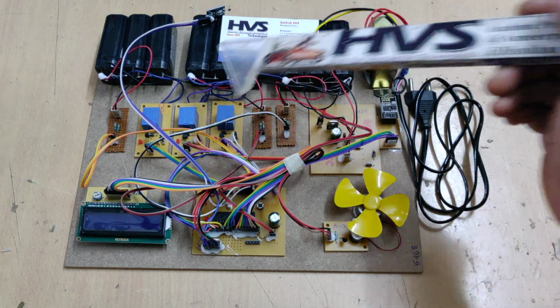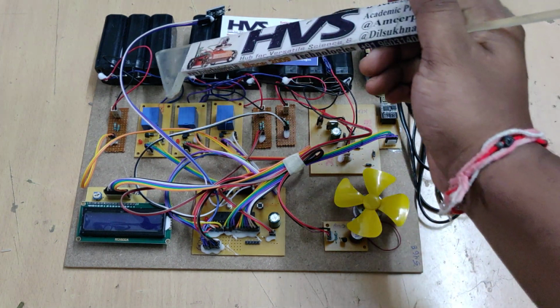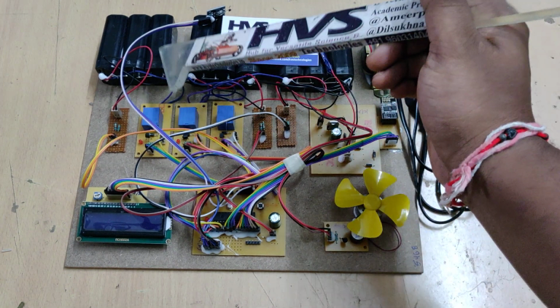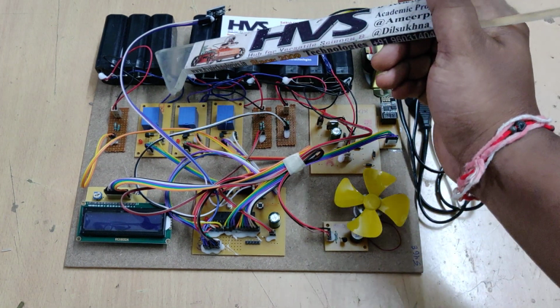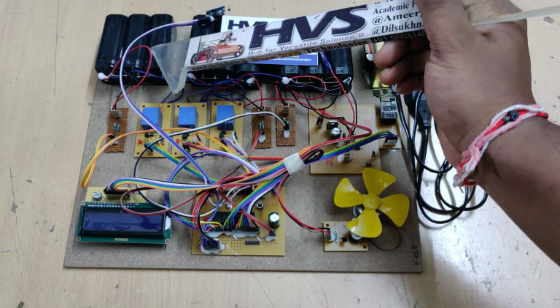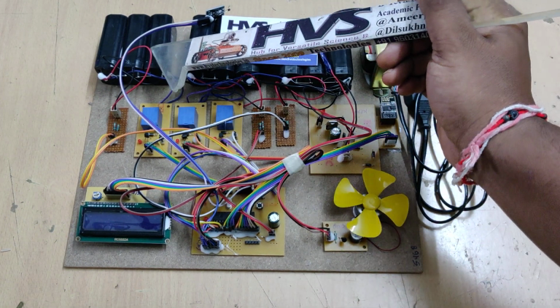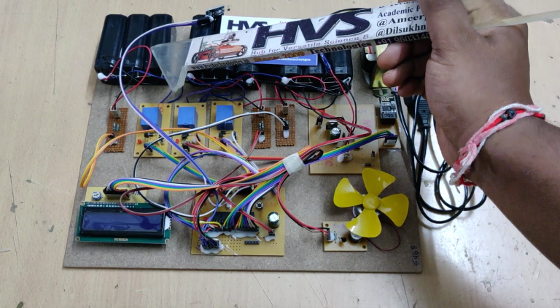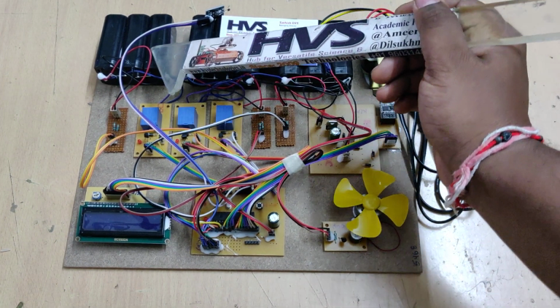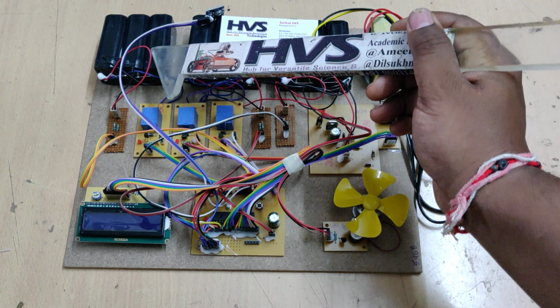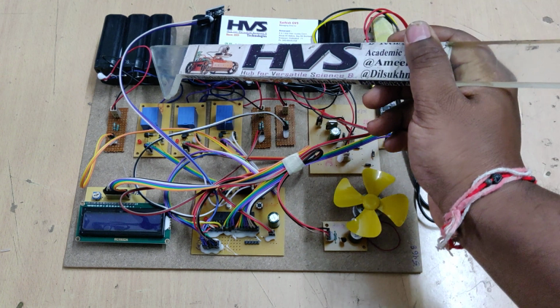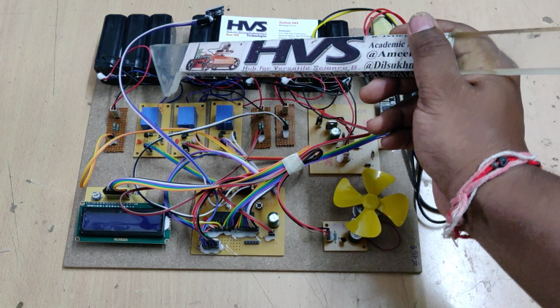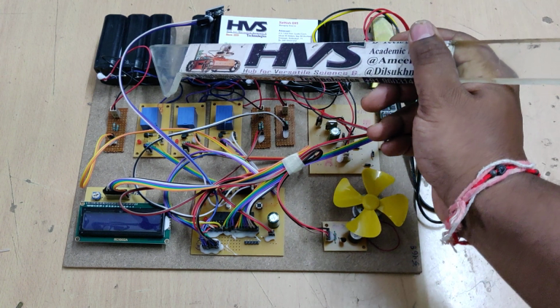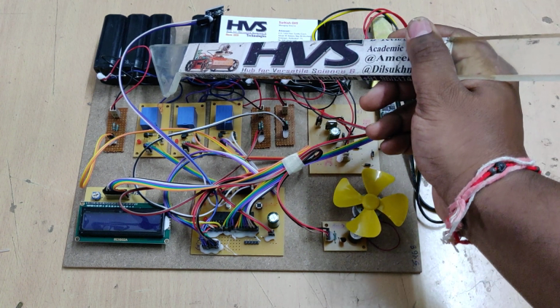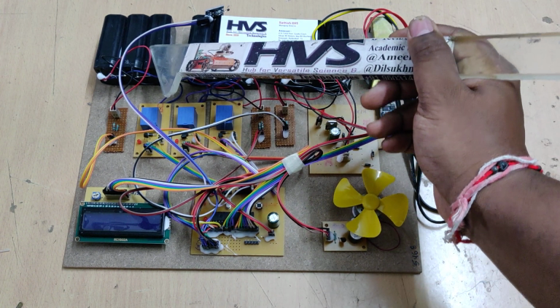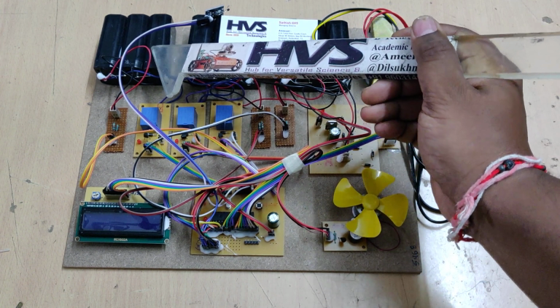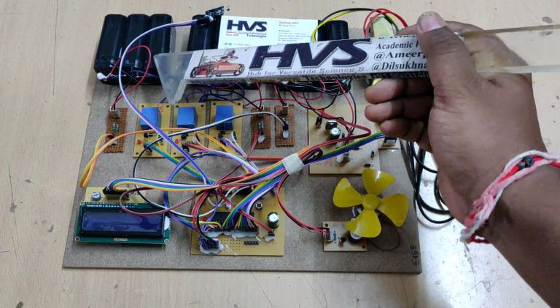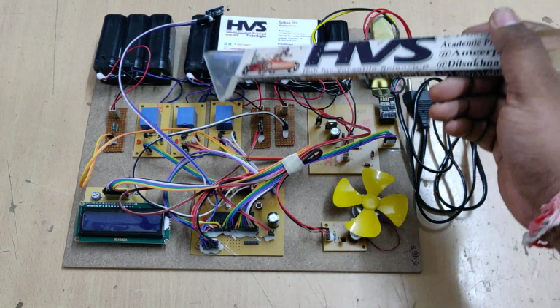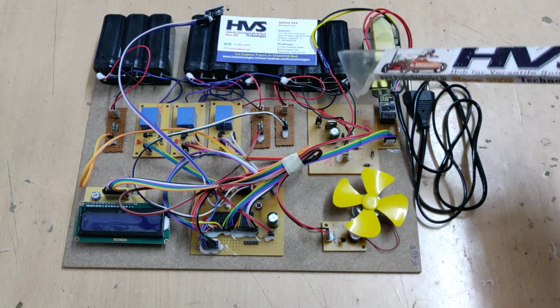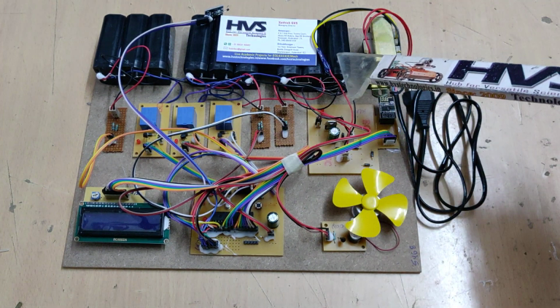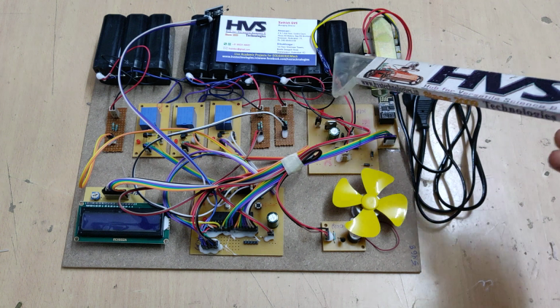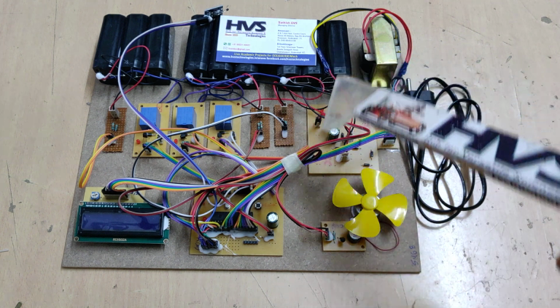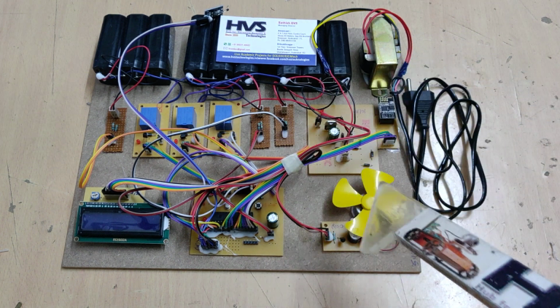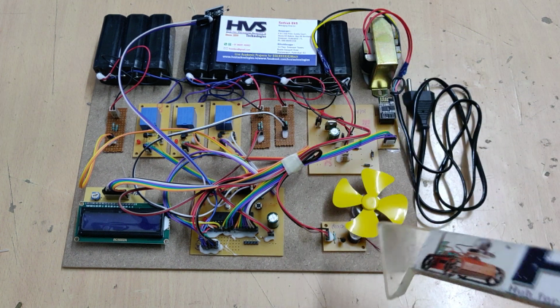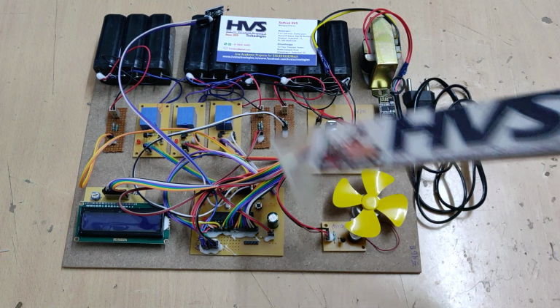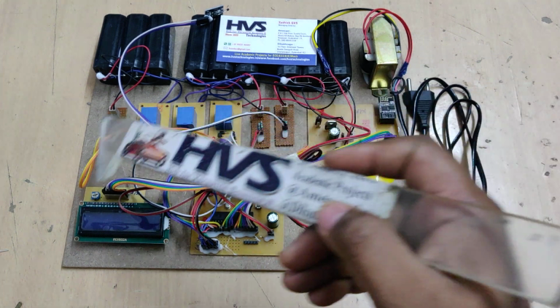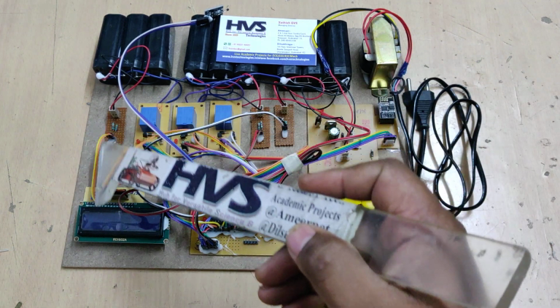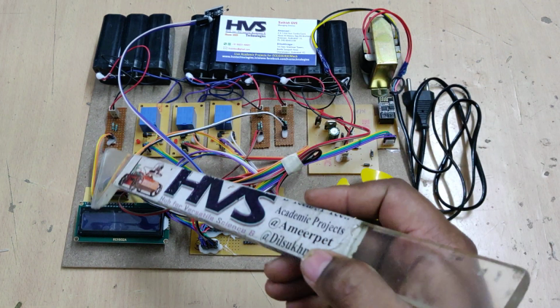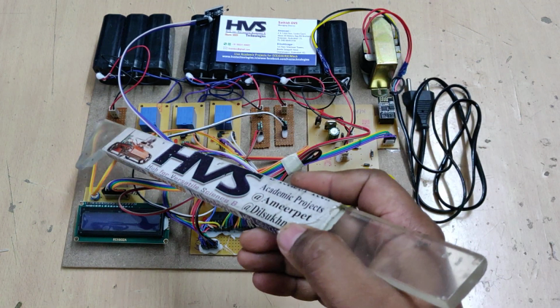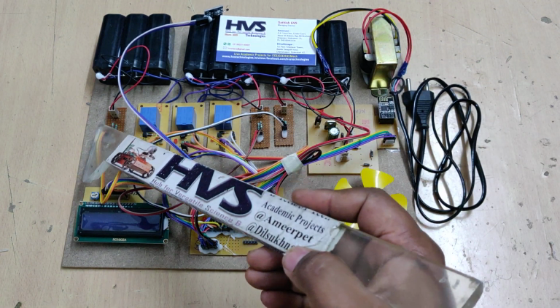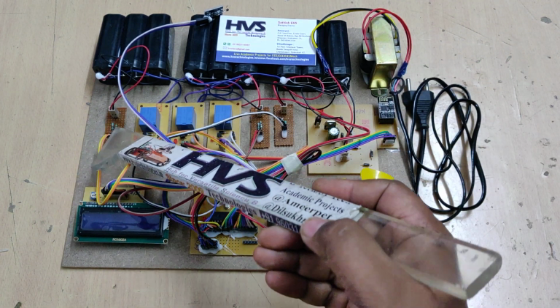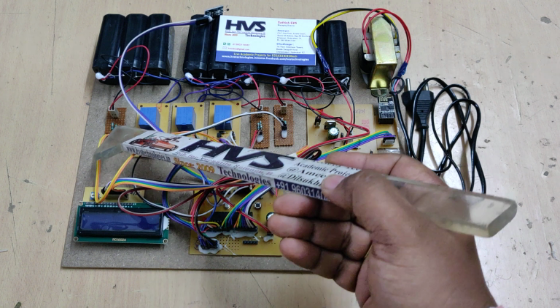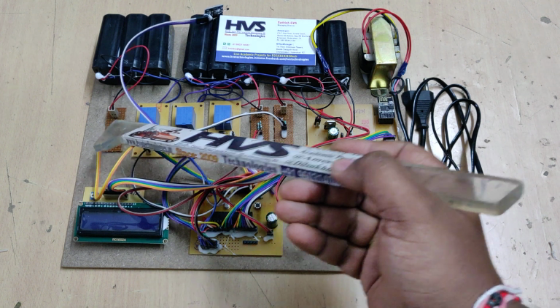Each battery pack has three 4-volt, 1-amp batteries in series, giving a 12-volt, 1-amp DC output. Totally three such systems are connected in parallel. For voltage measurement we are using voltage sensors with a 10:1 potential divider ratio — sensors 1, 2, and 3.